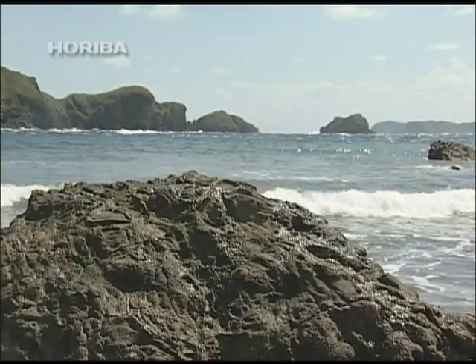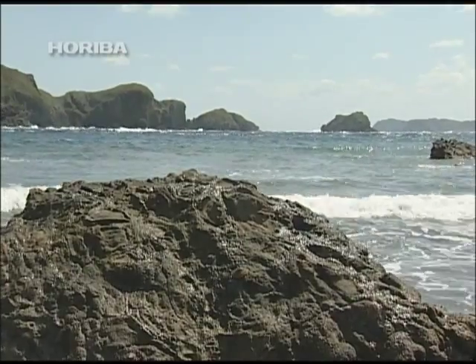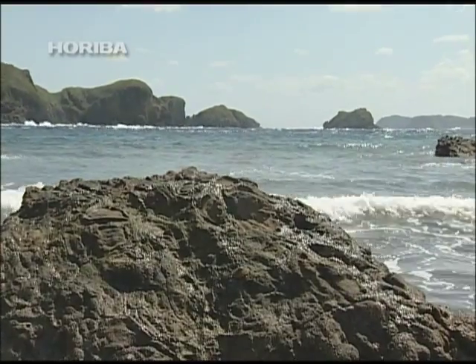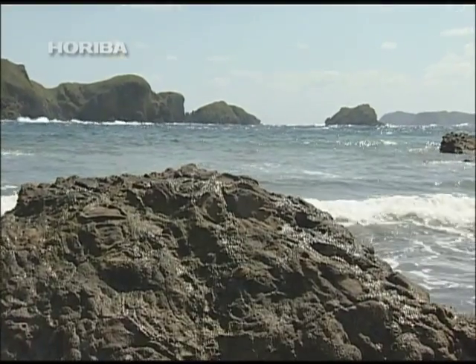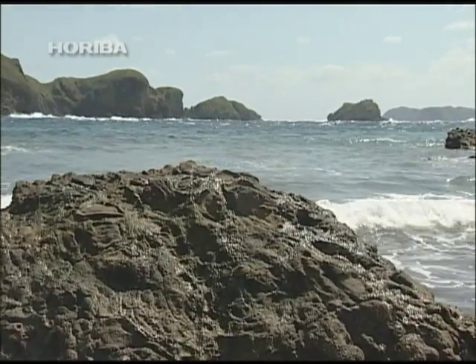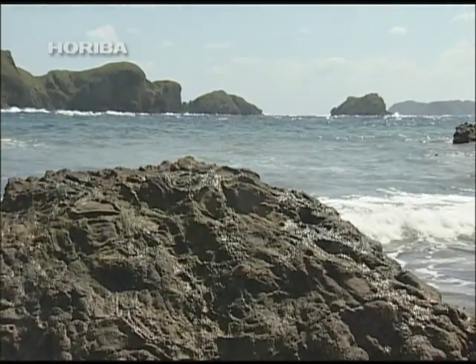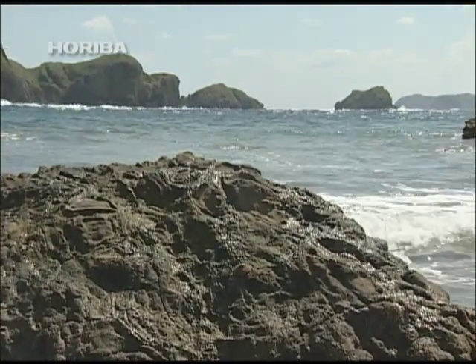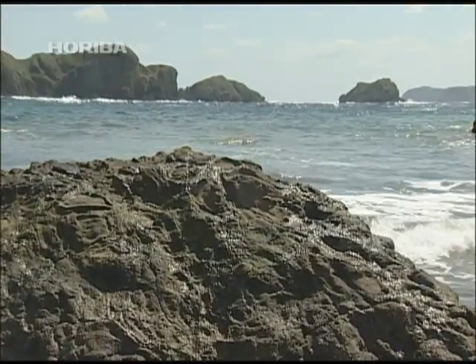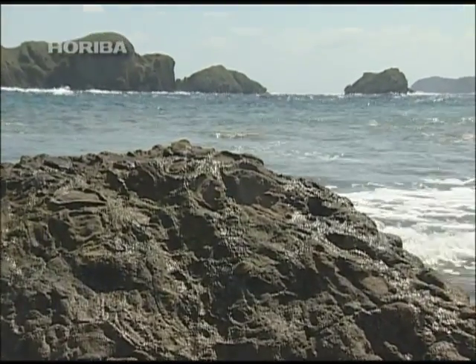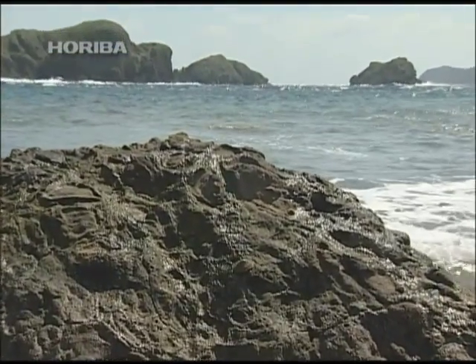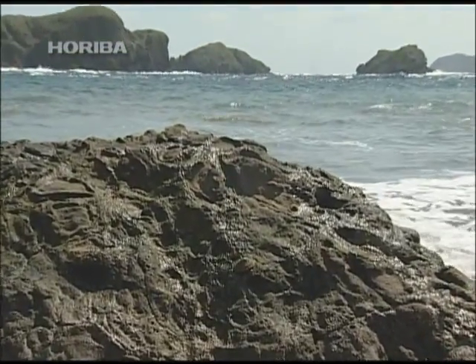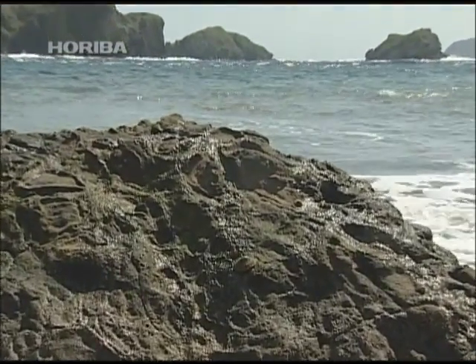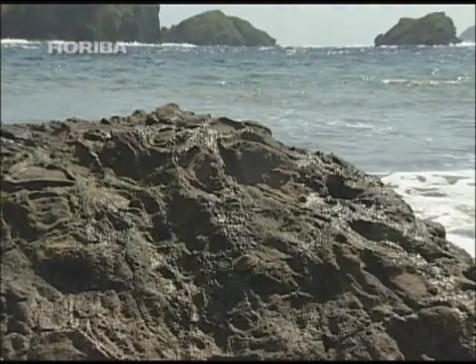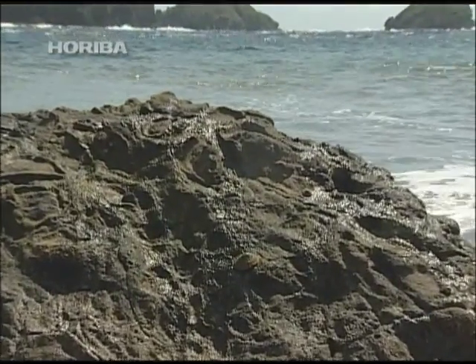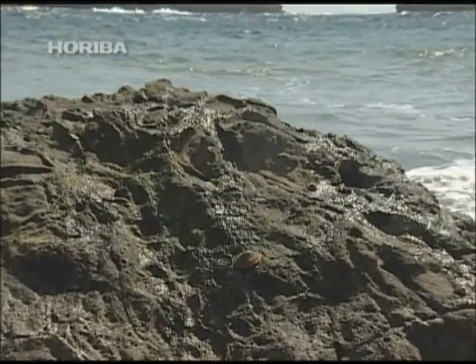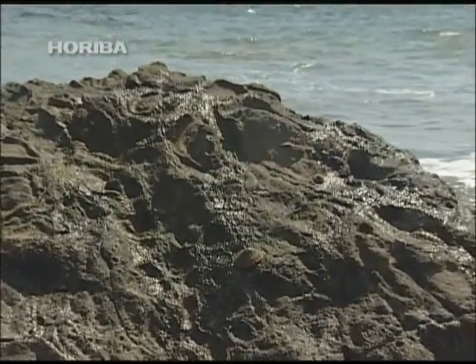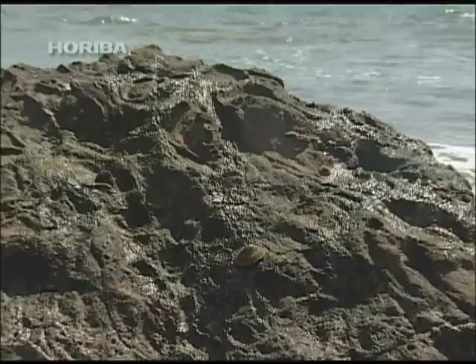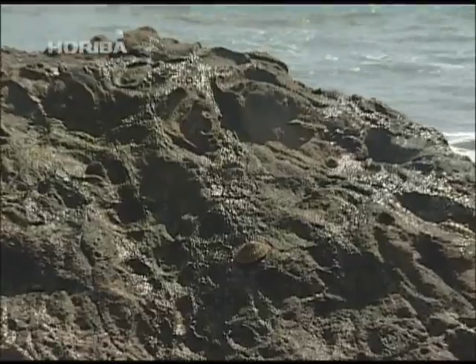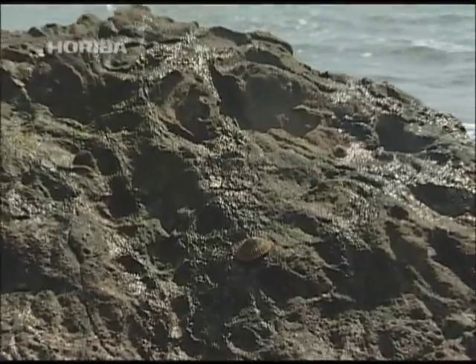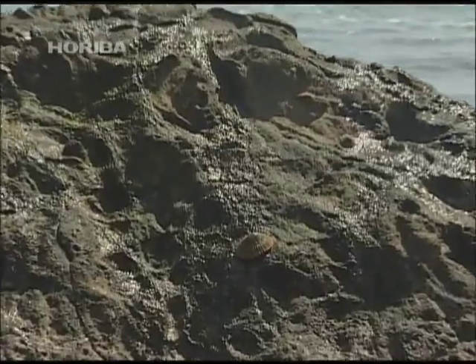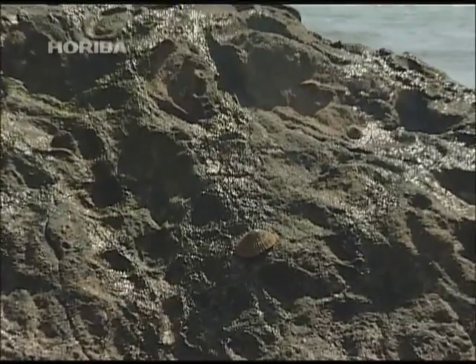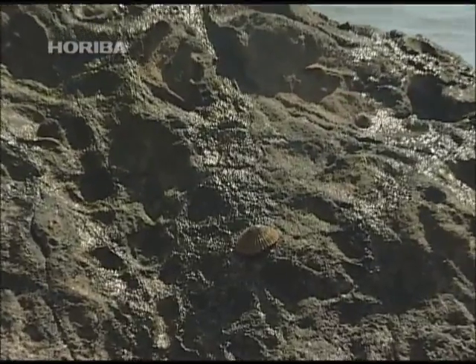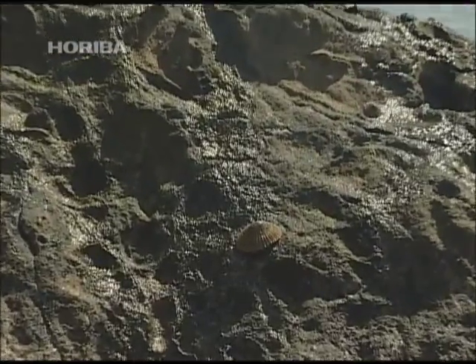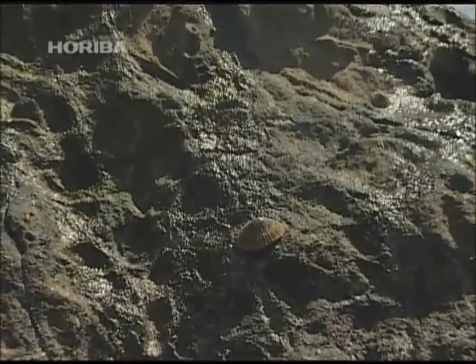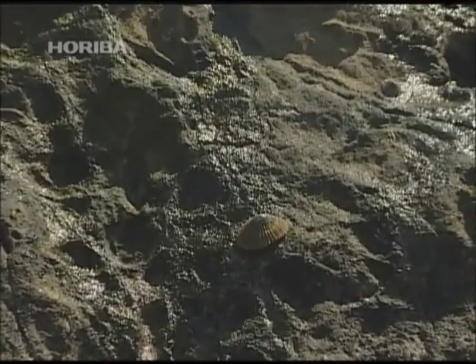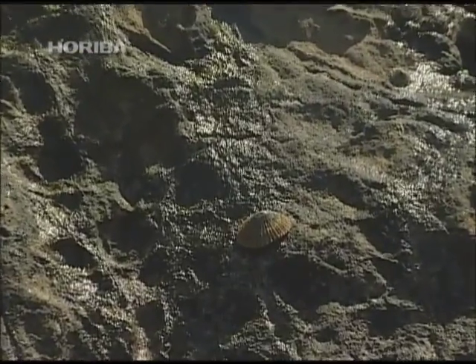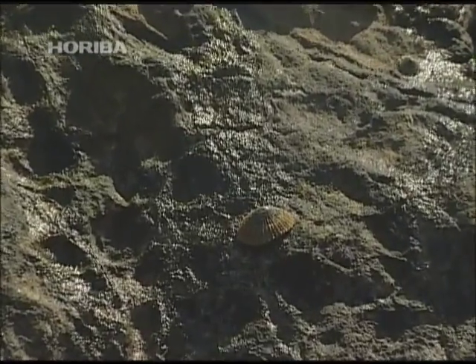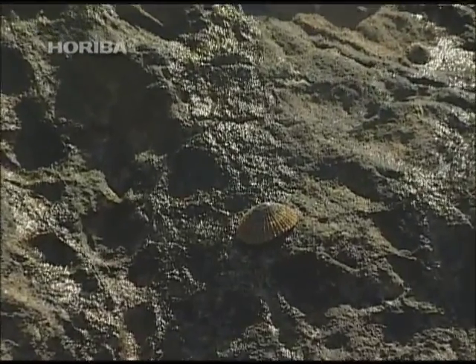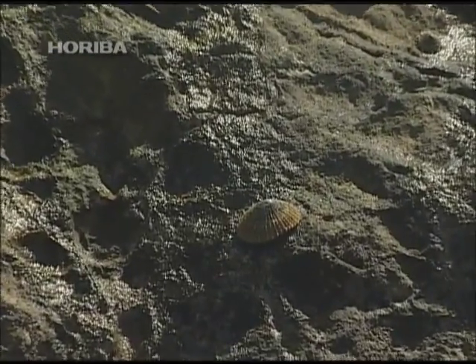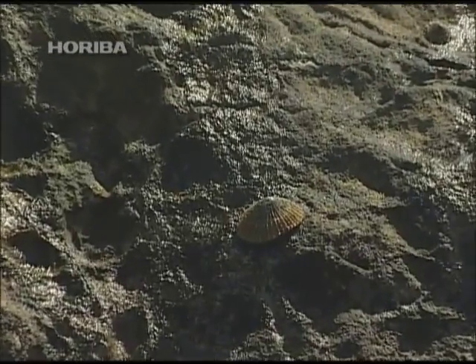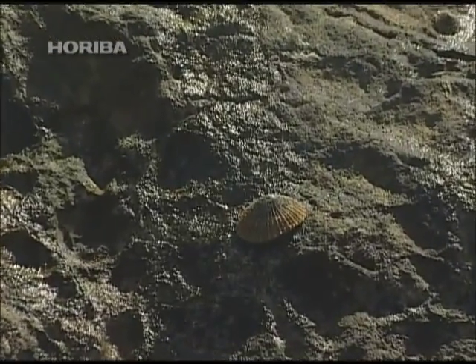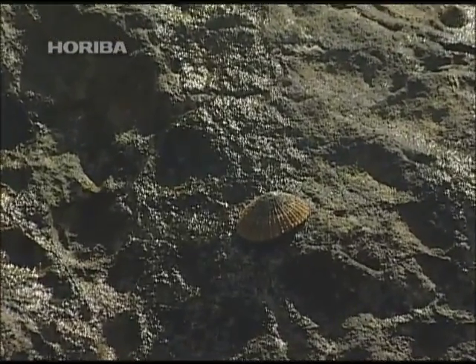However, the rocks that Bonin Island limpets inhabit are made of rough, solidified volcanic lava that is not exactly flat and smooth.